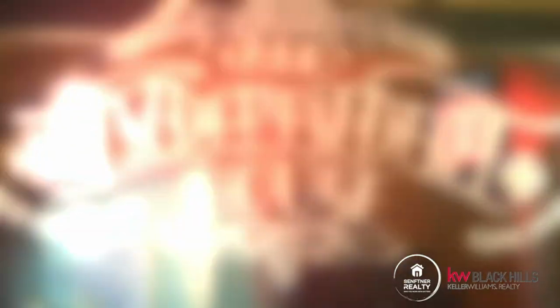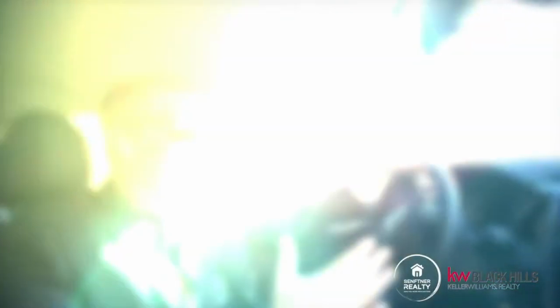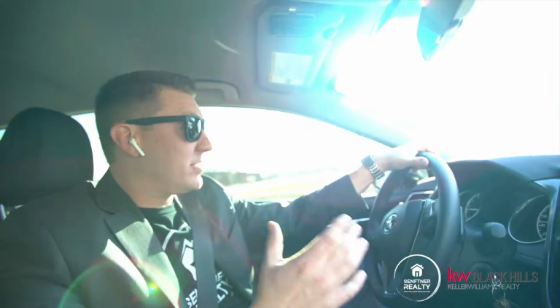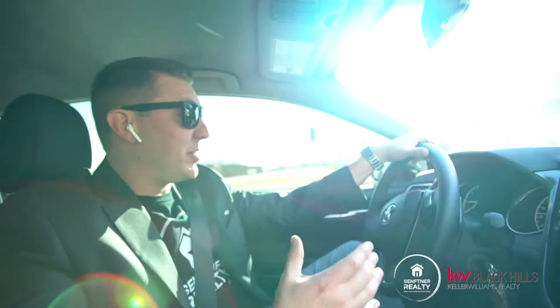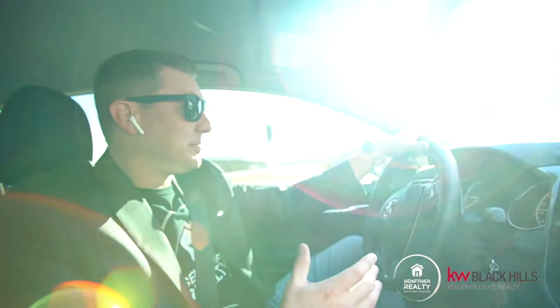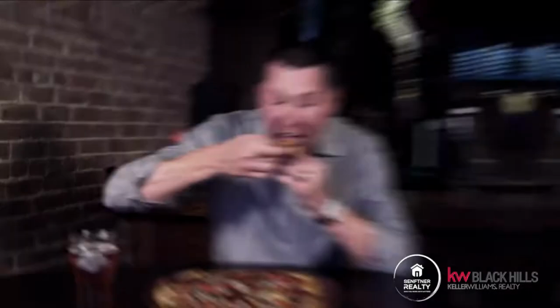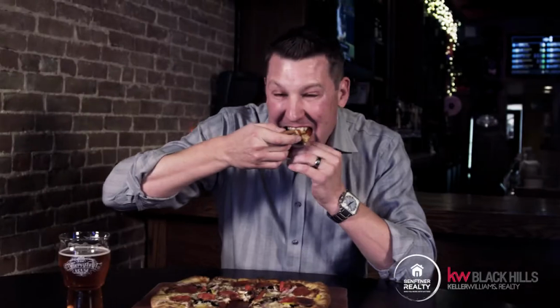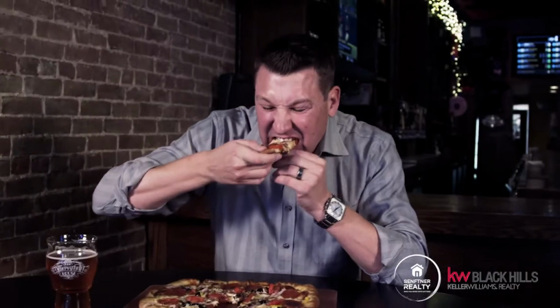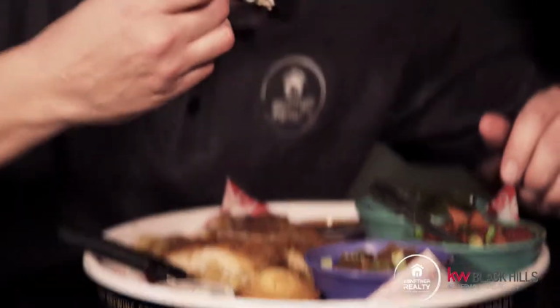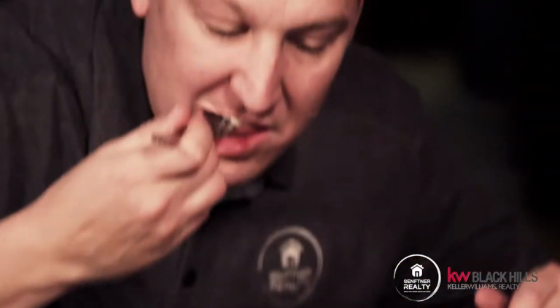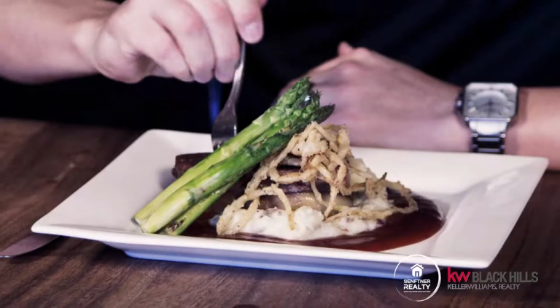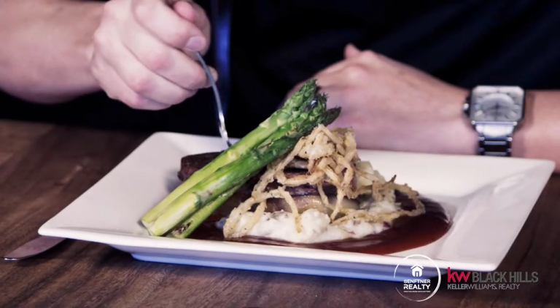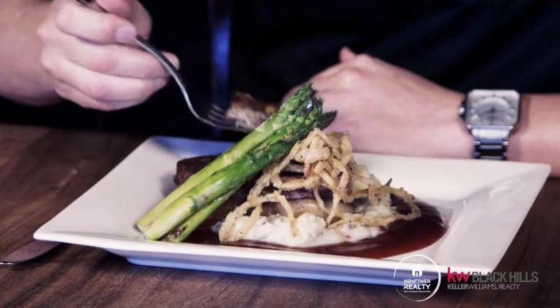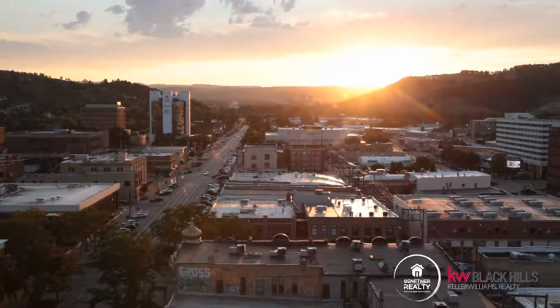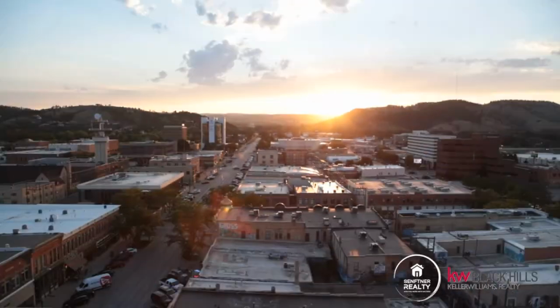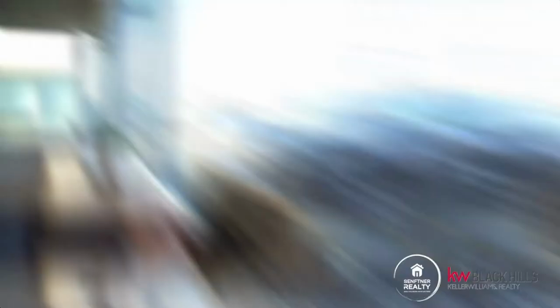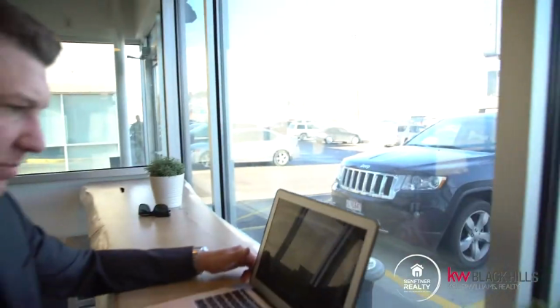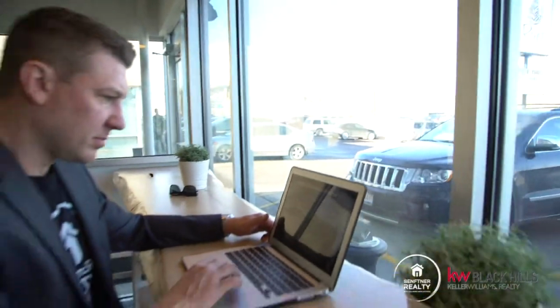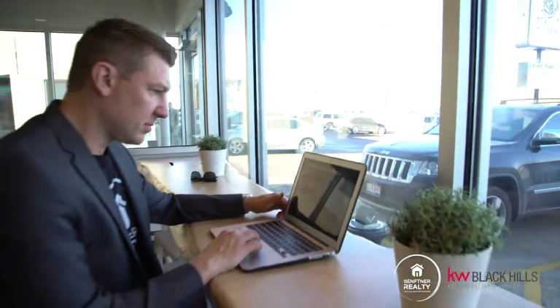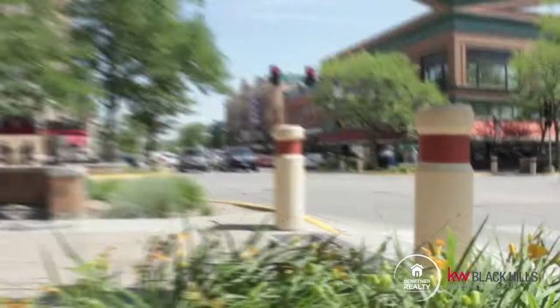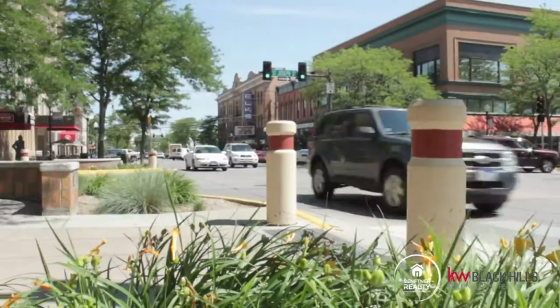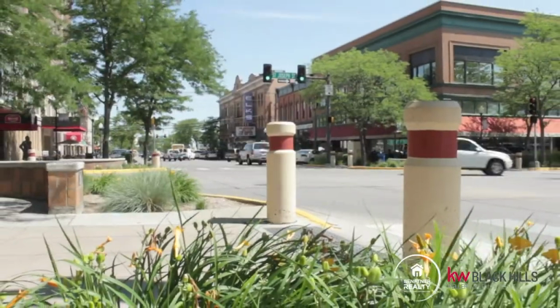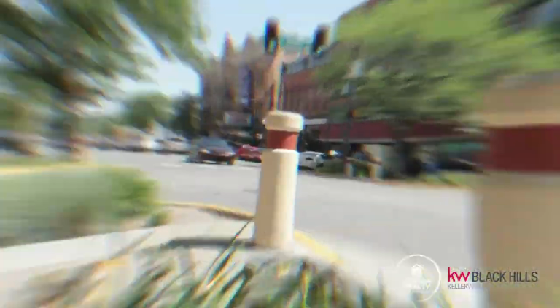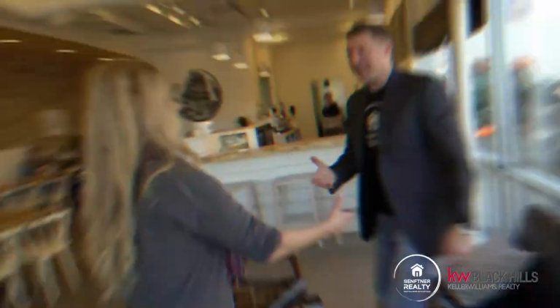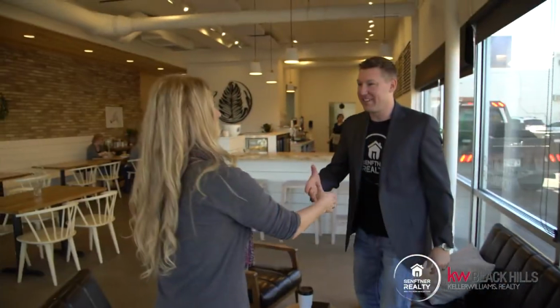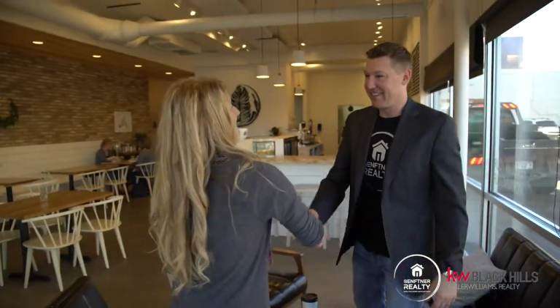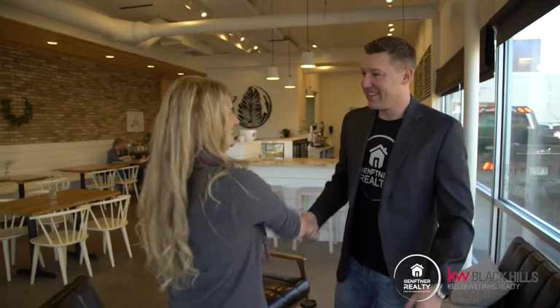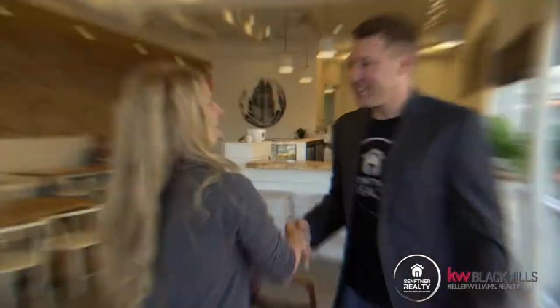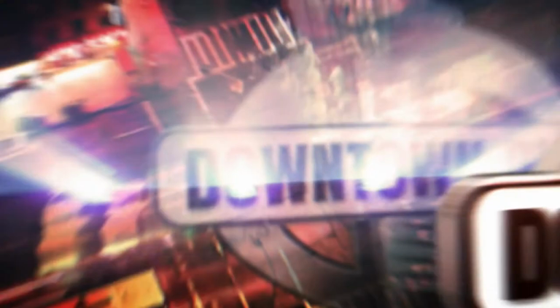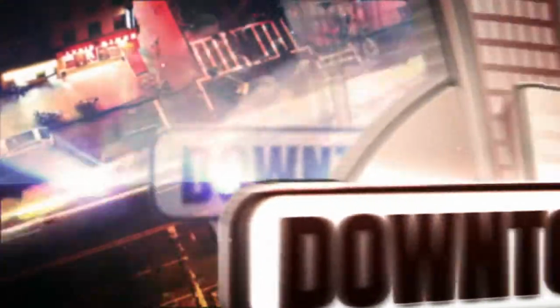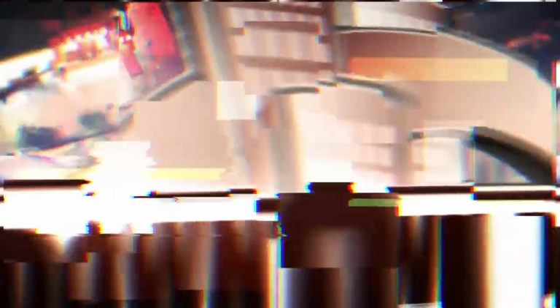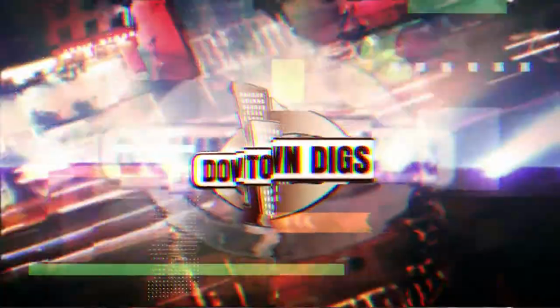As a busy realtor in Rapid City, I'm constantly out and about eating at all the restaurants around town. I want to share my favorite spots in downtown with you. I'm Matt Steffner with Steffner Realty and this is Downtown Dig.